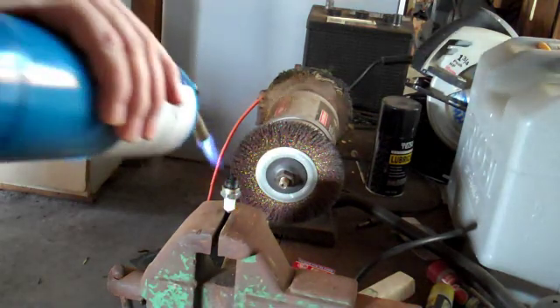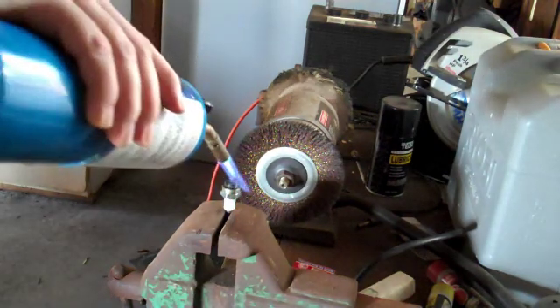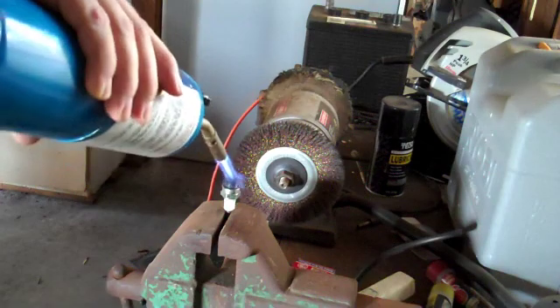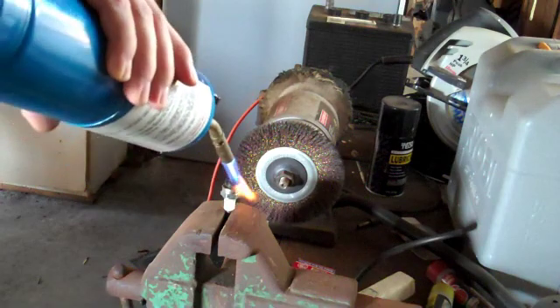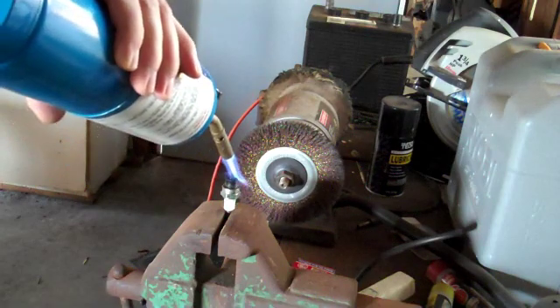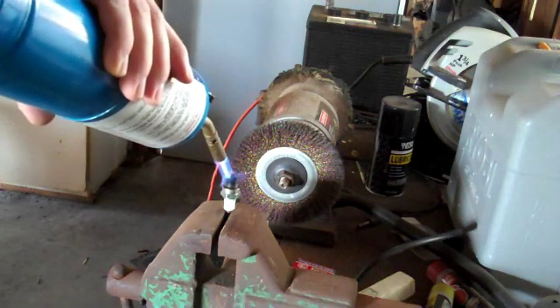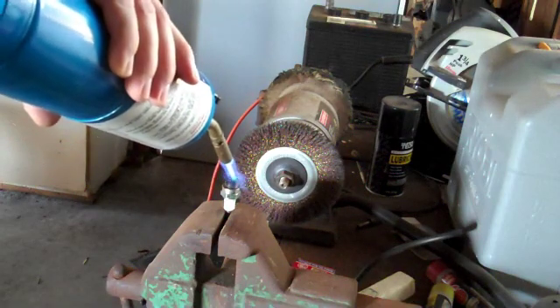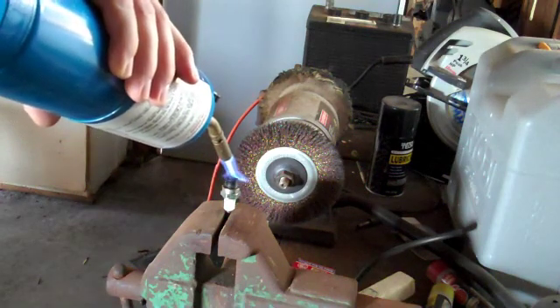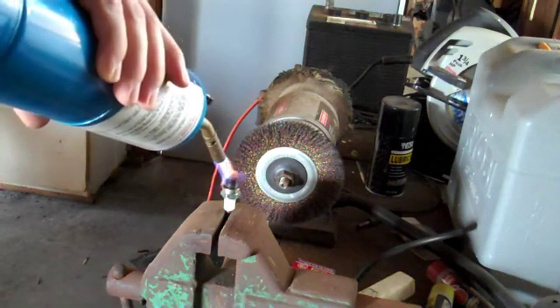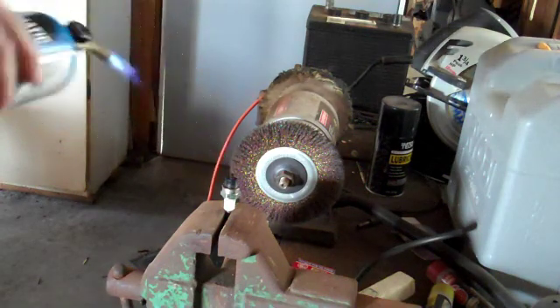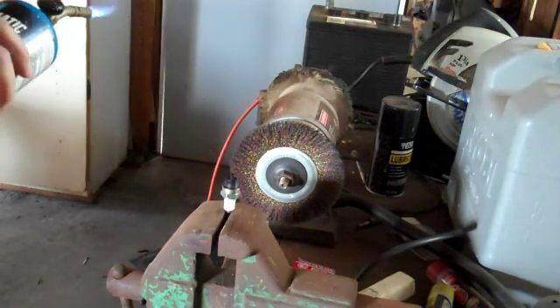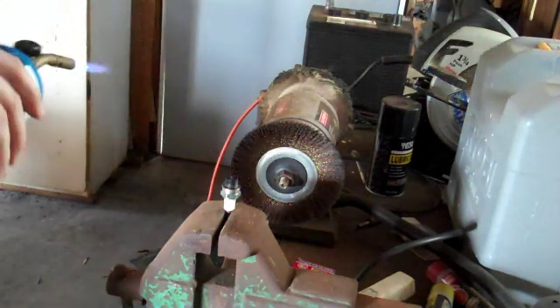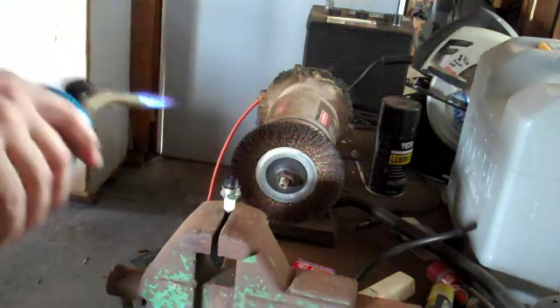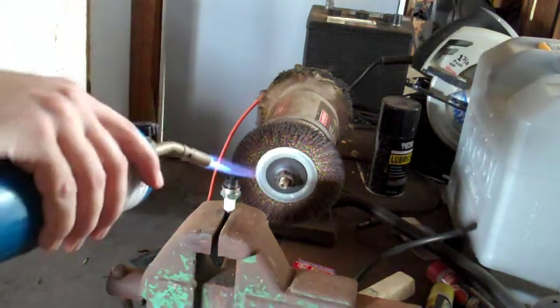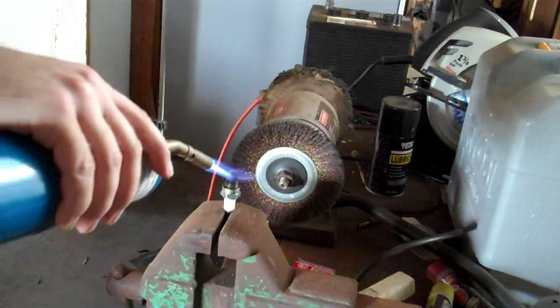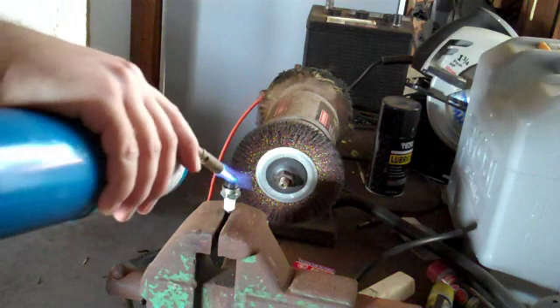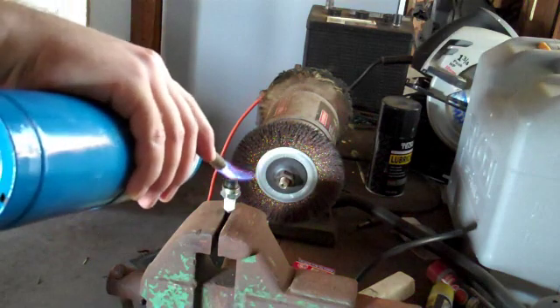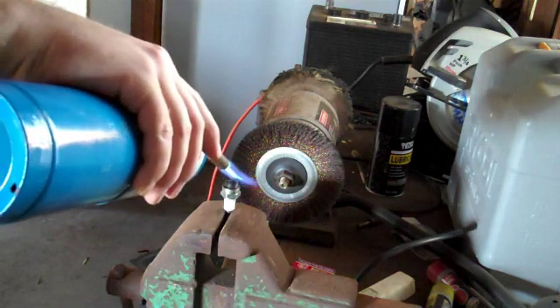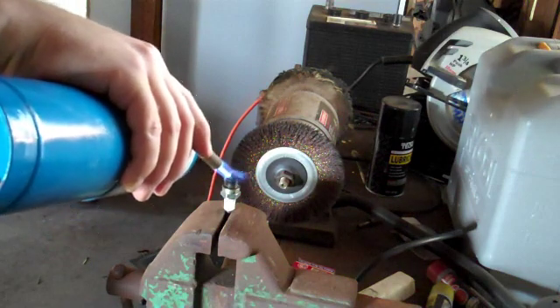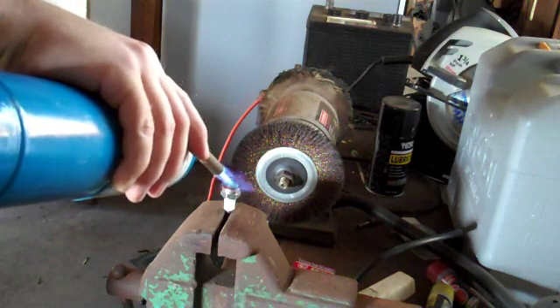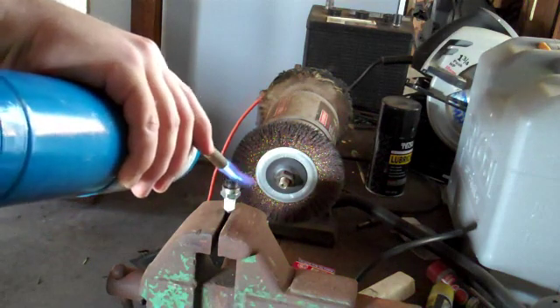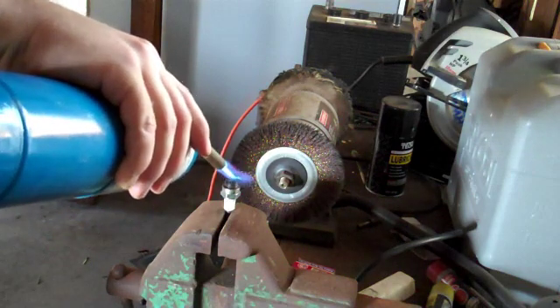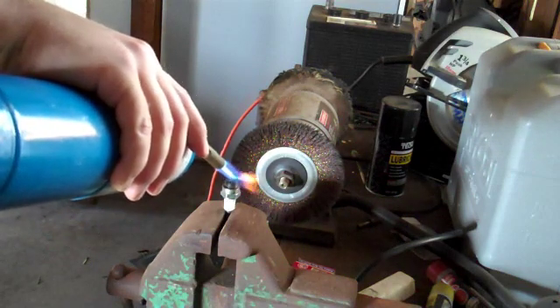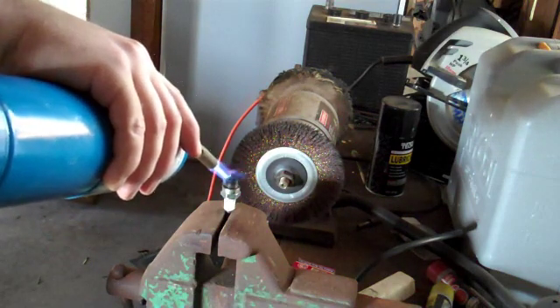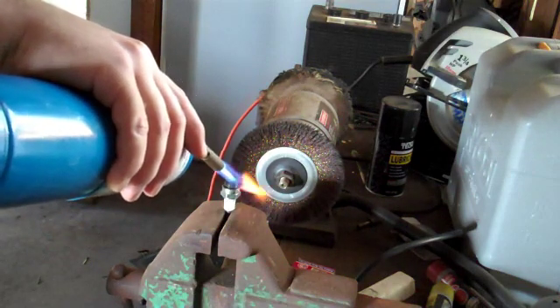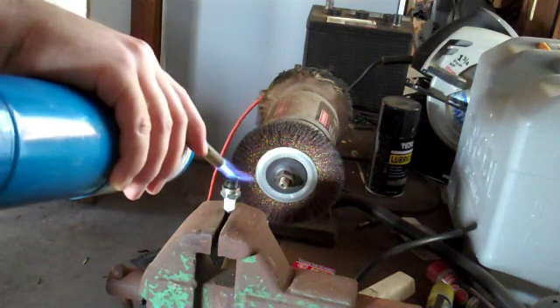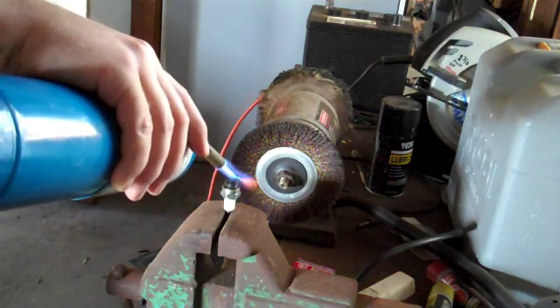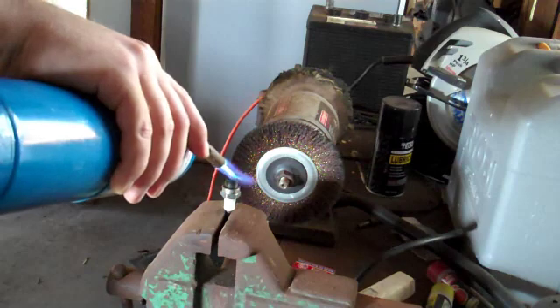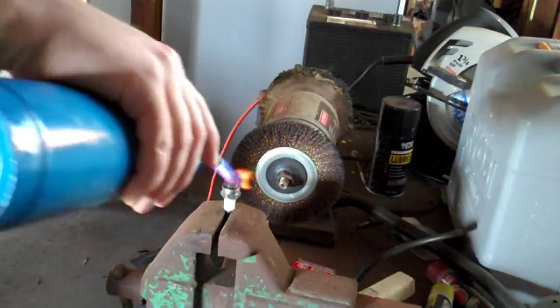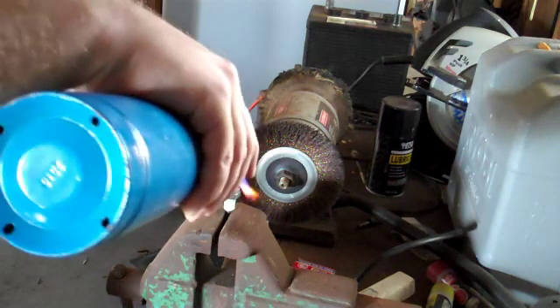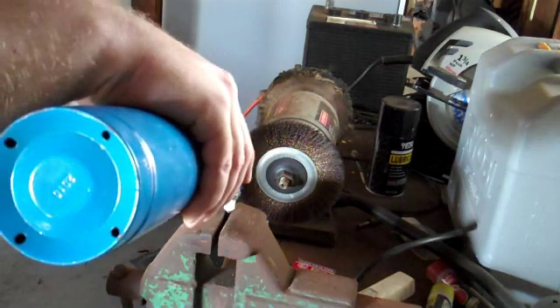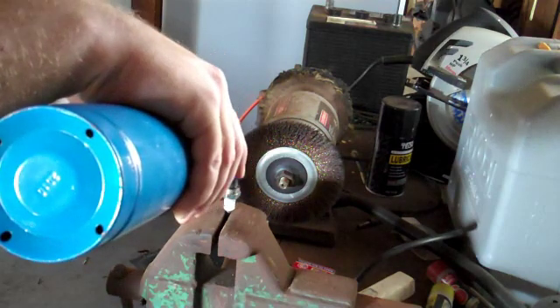Don't keep the heat in one spot too long. You want to get it to glow, but not melt.